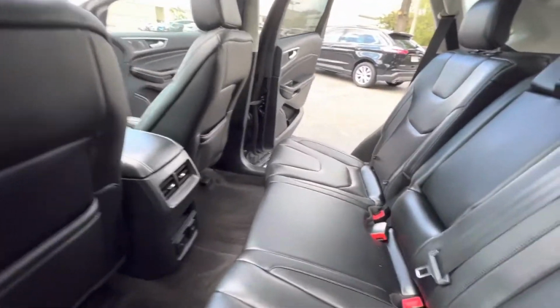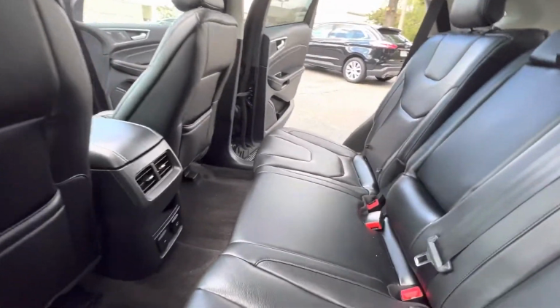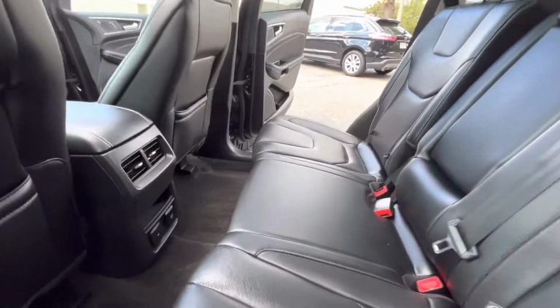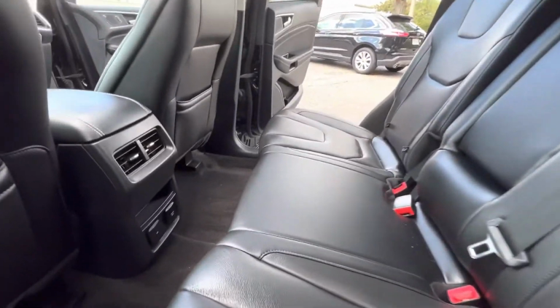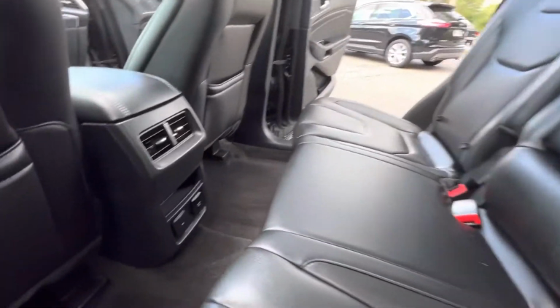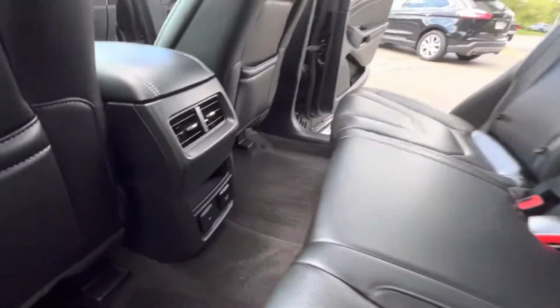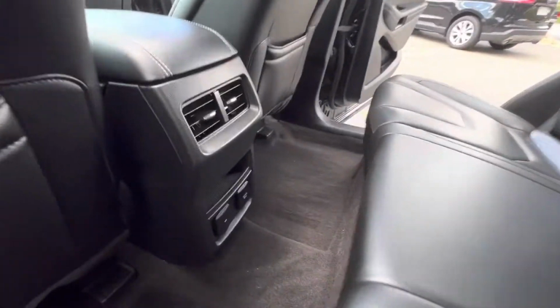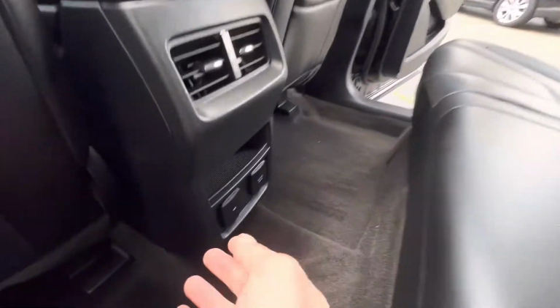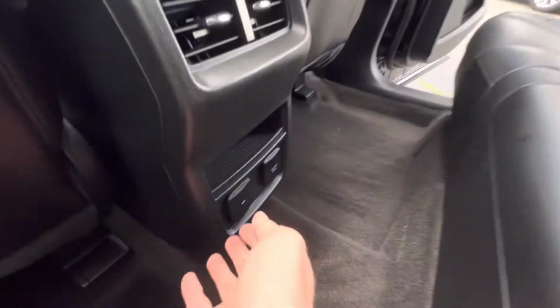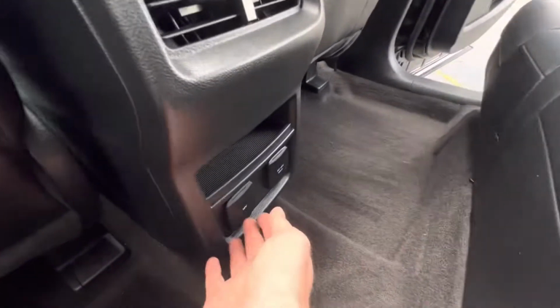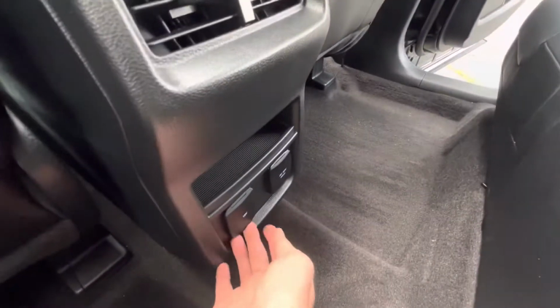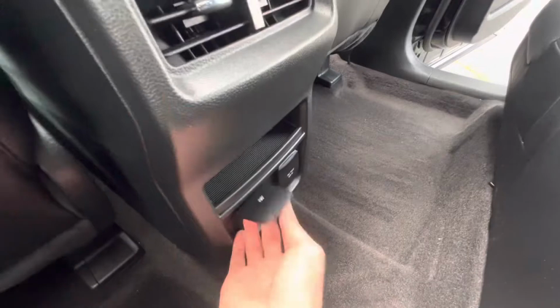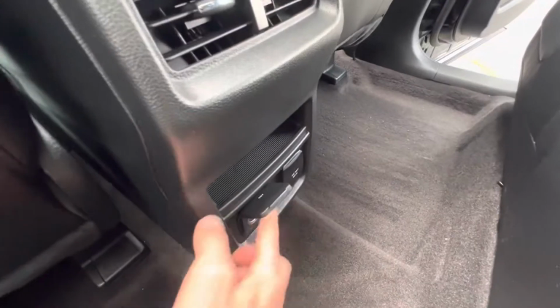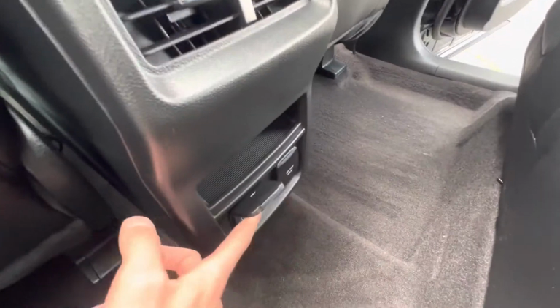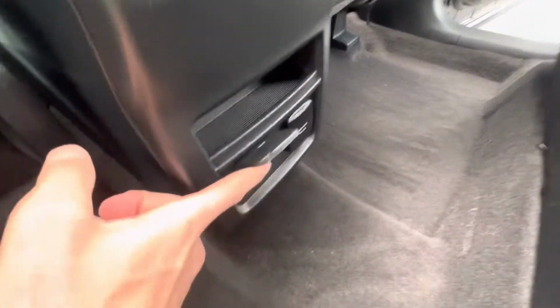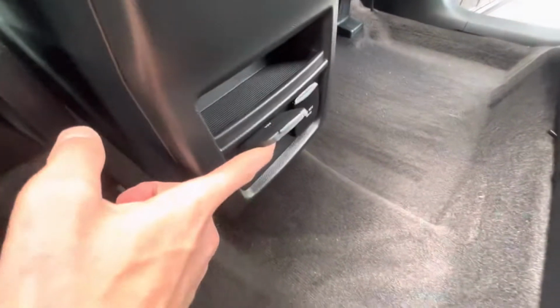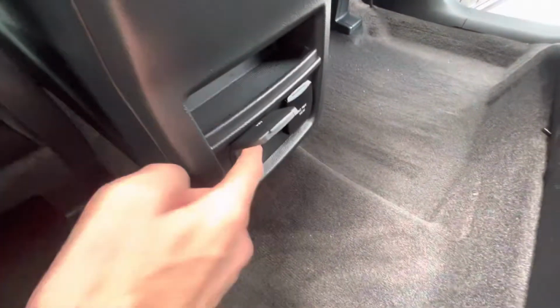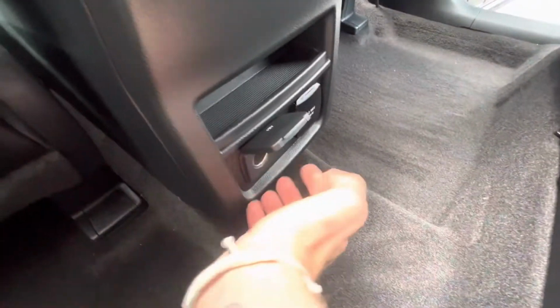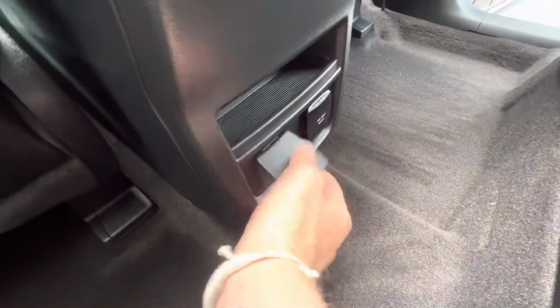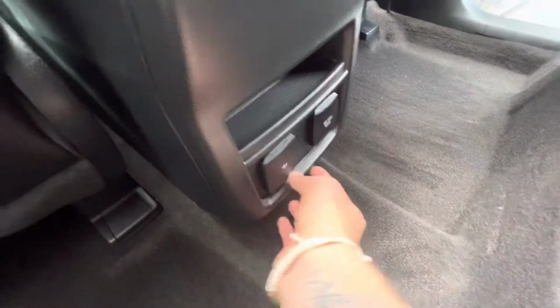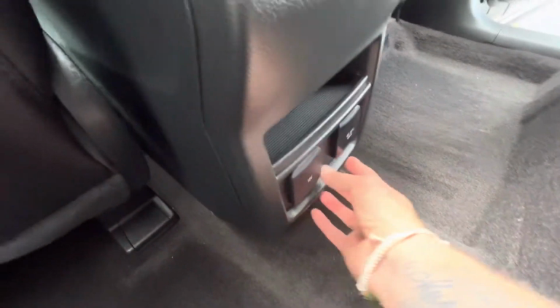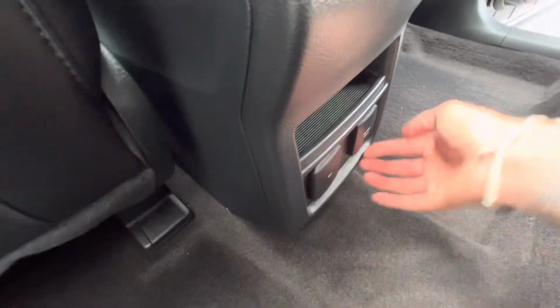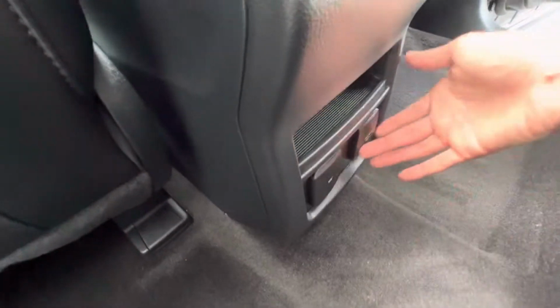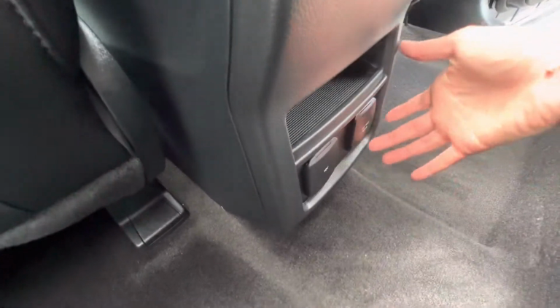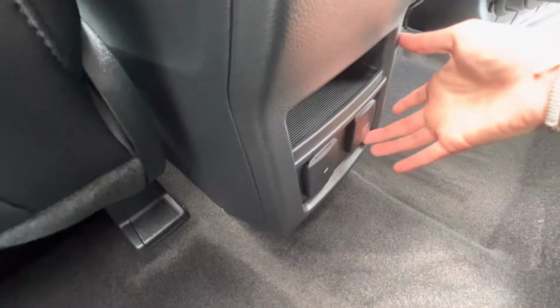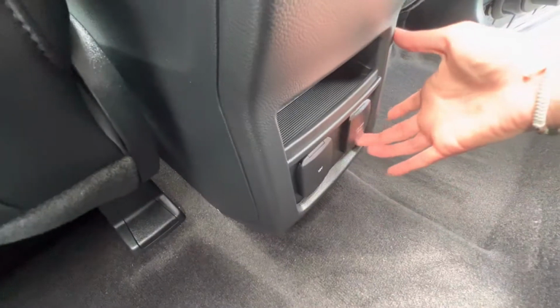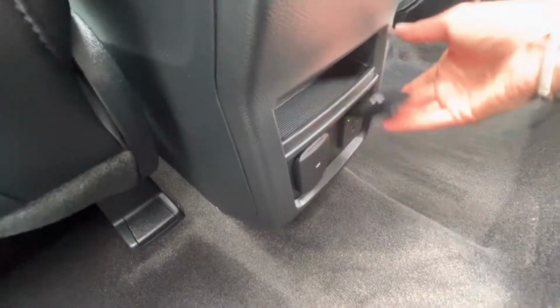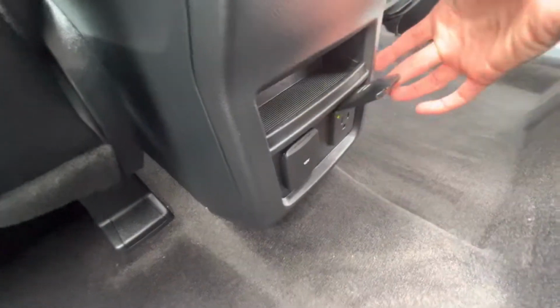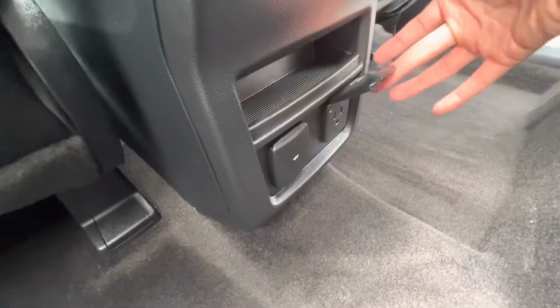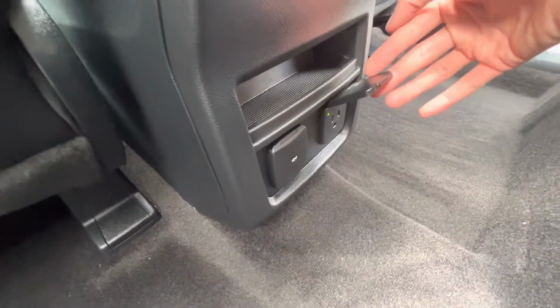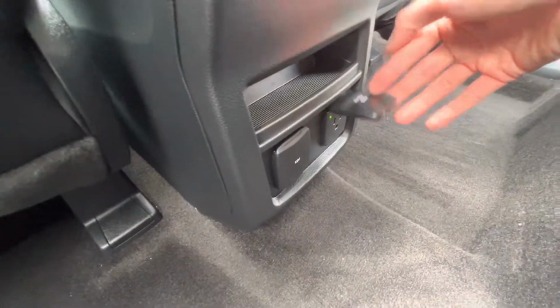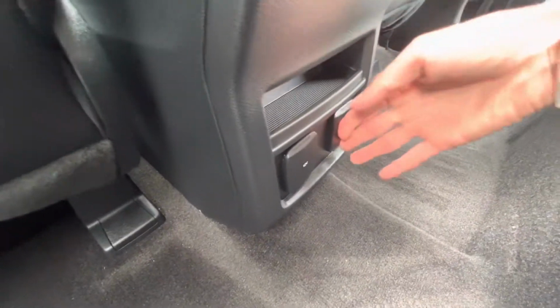Plenty of leg room back here, as well as you do have a 12-volt outlet and also a 110-volt outlet as well.